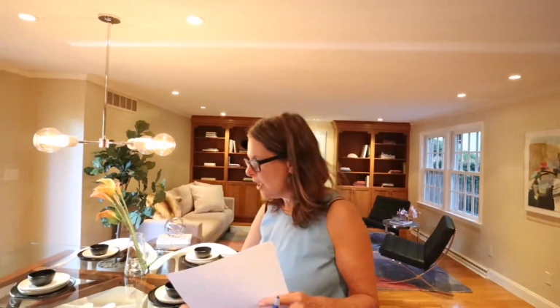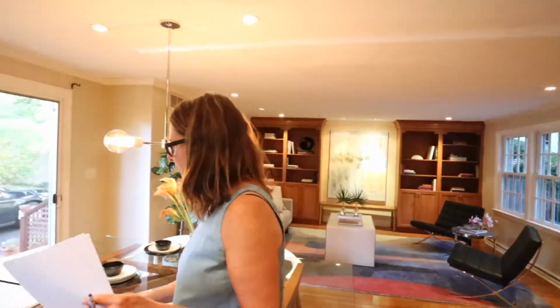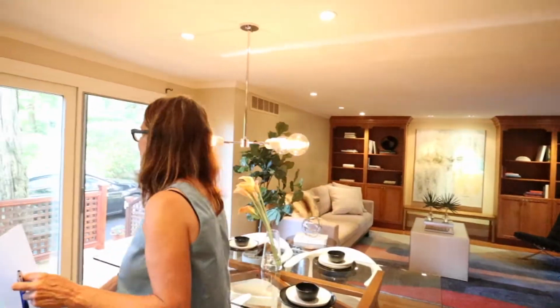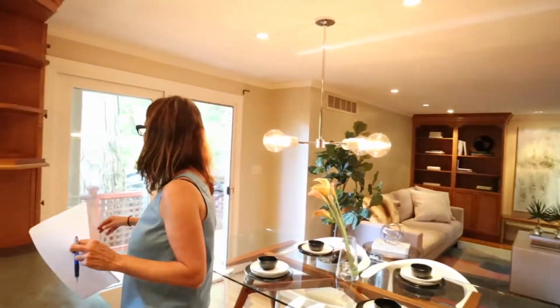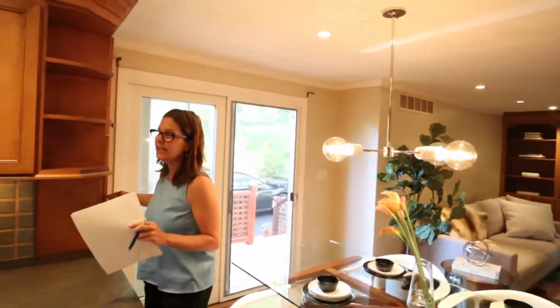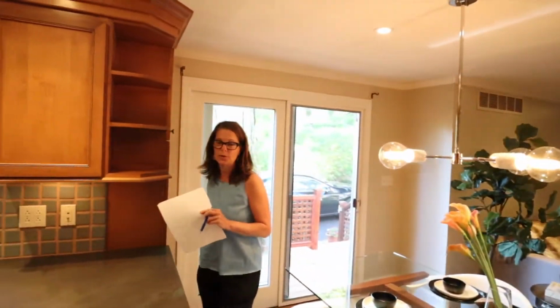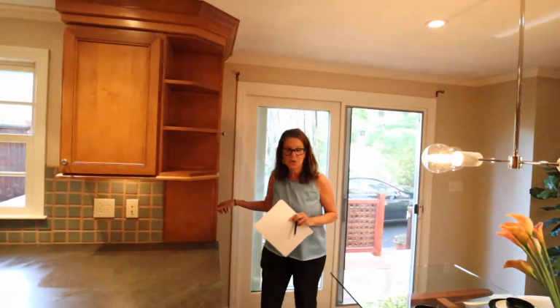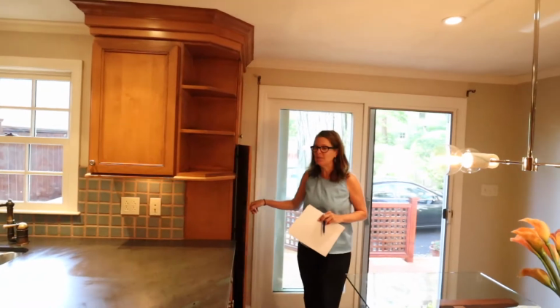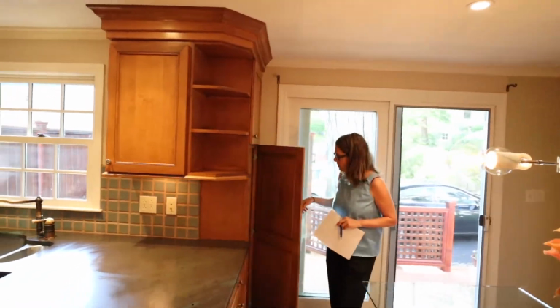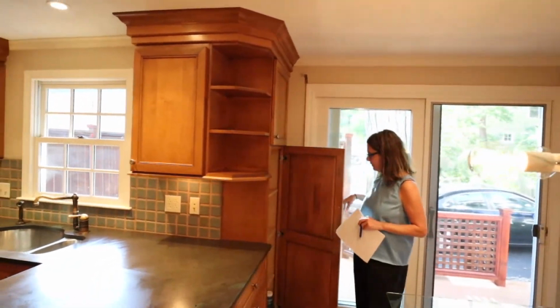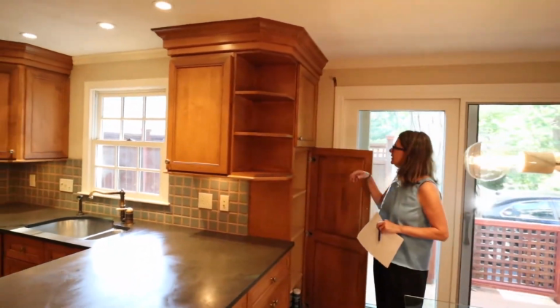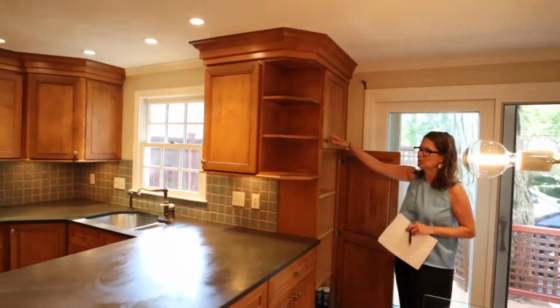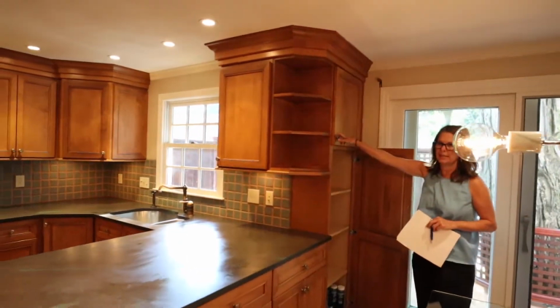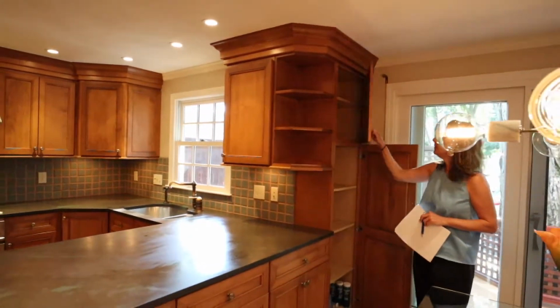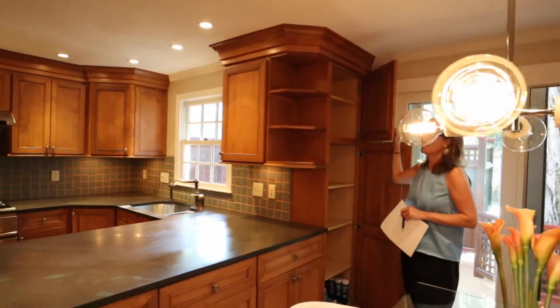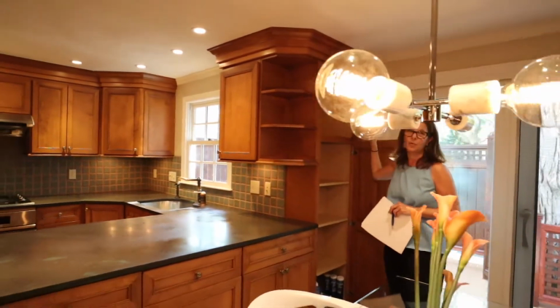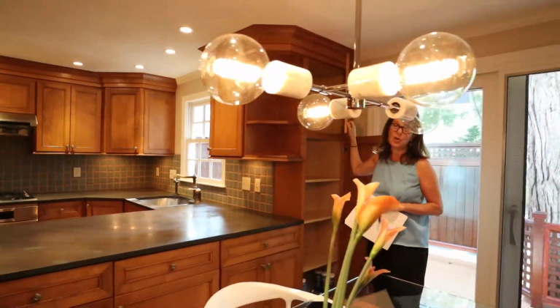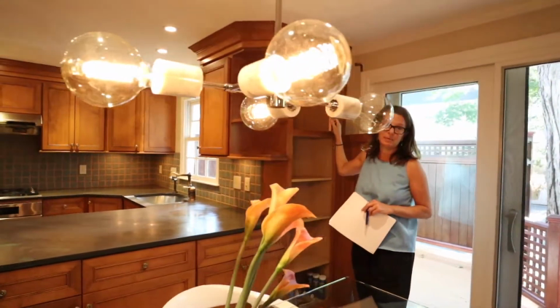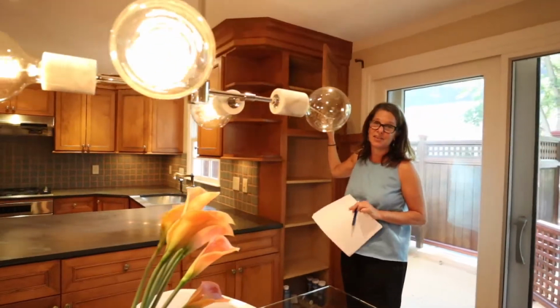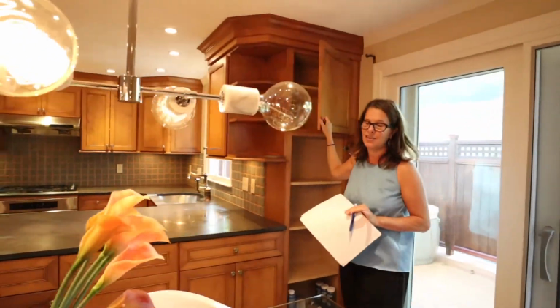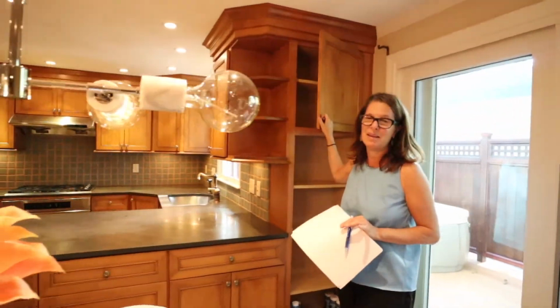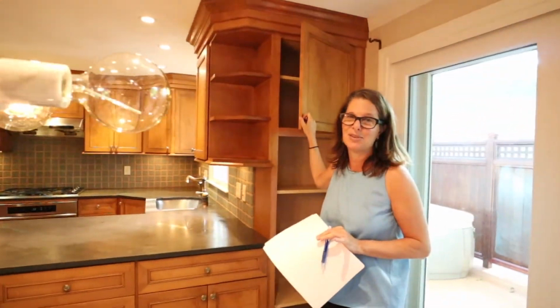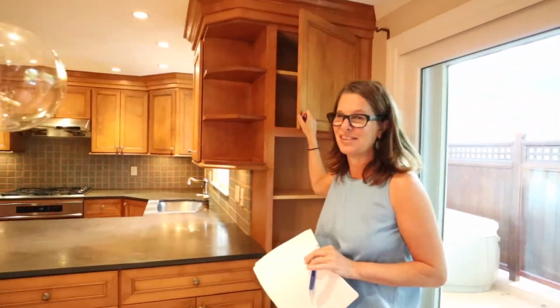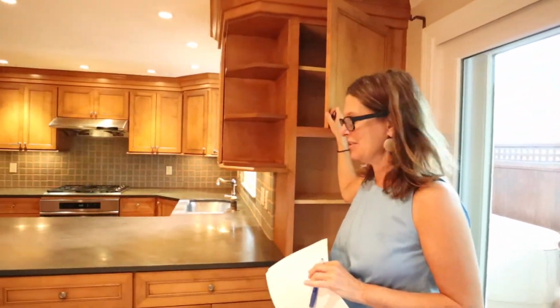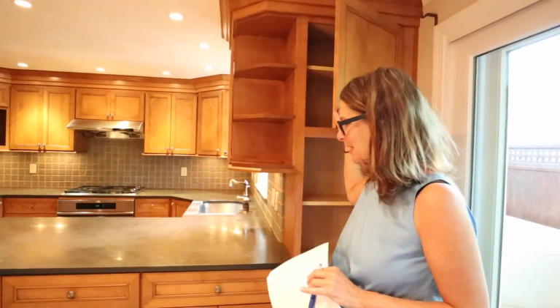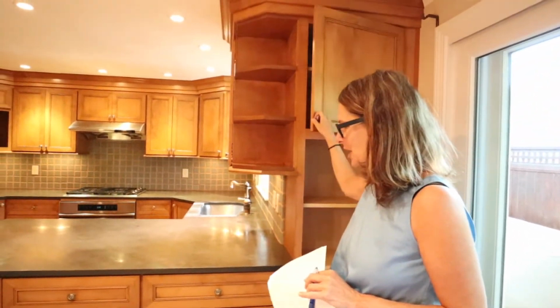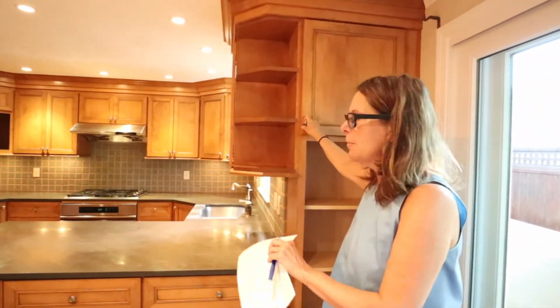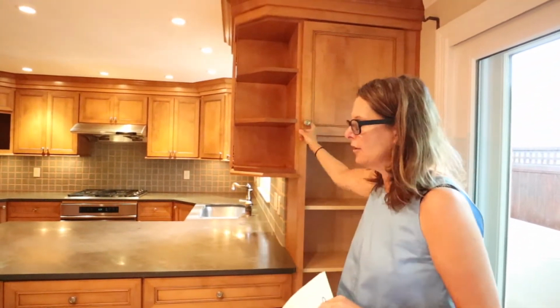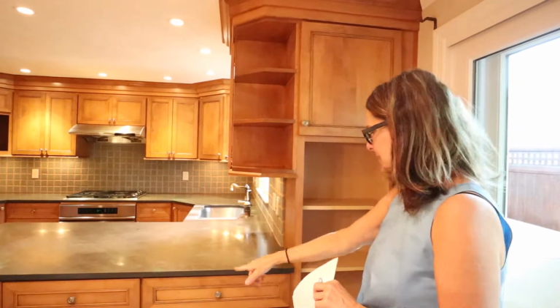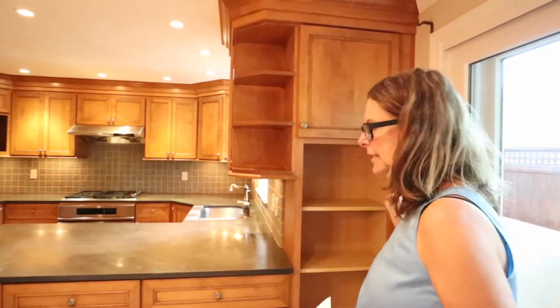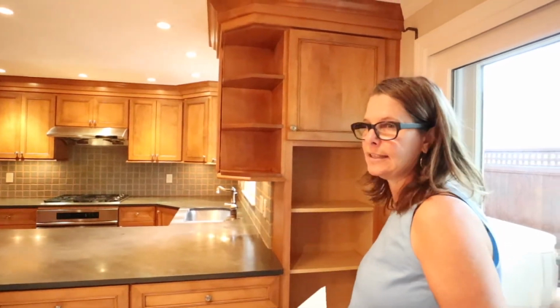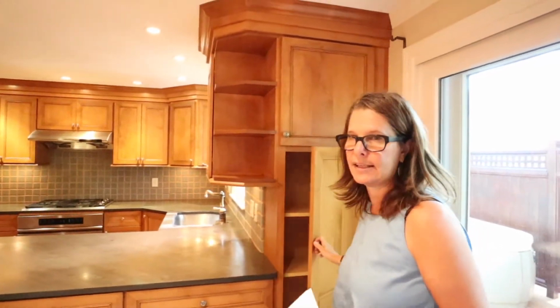Lots of built-ins on this side — always an issue in condo living. You want to make sure you've got tons of storage space. We'll go to the basement last; you're going to be amazed at how much storage is there. But again, lots of easy access to get to things here.